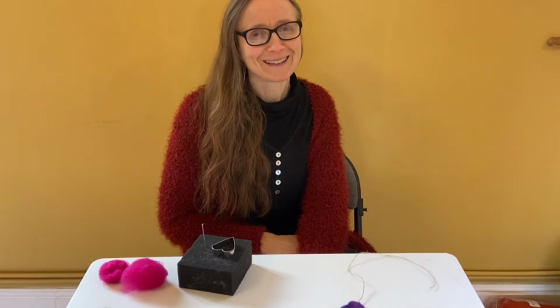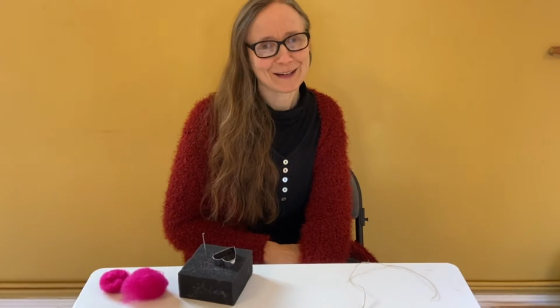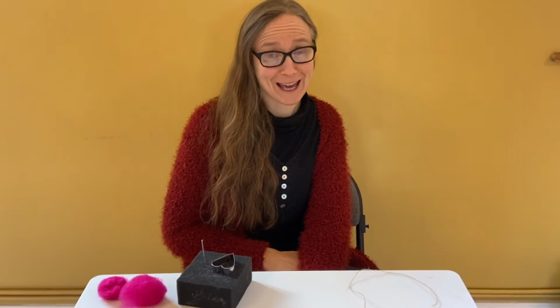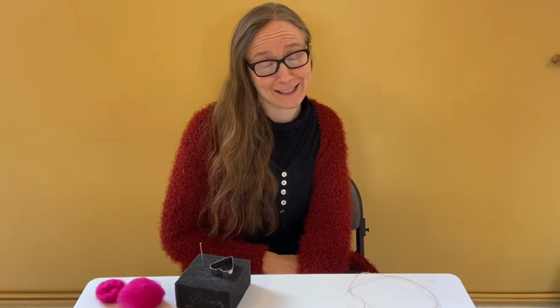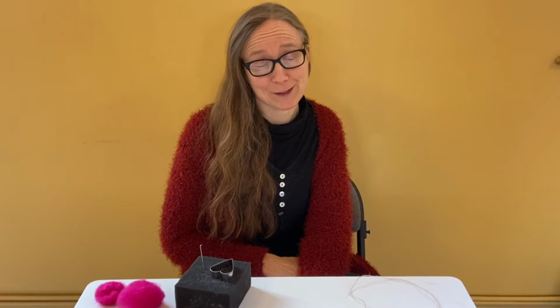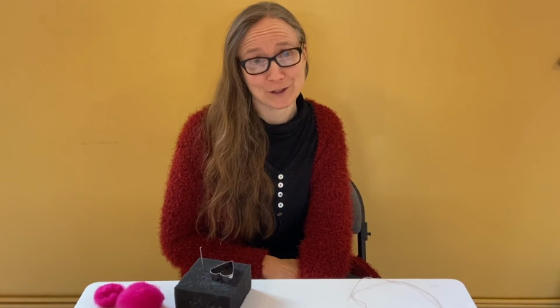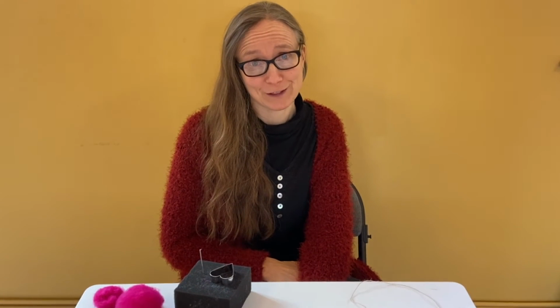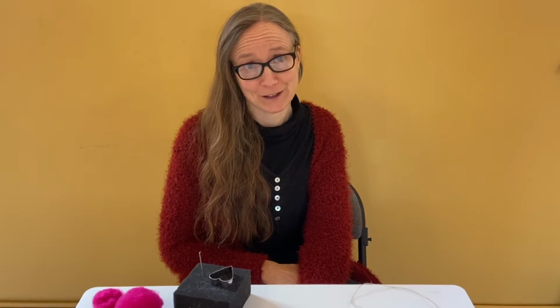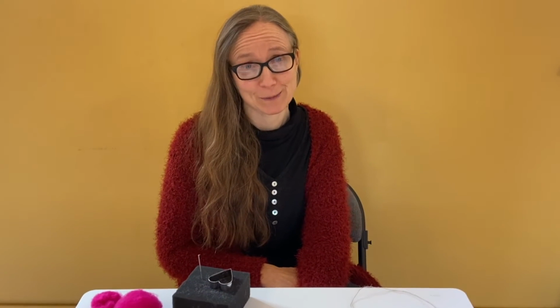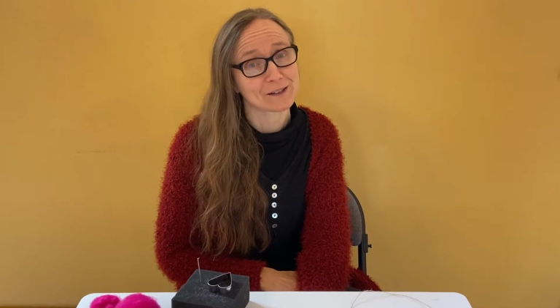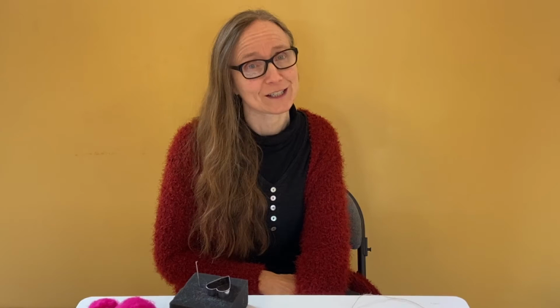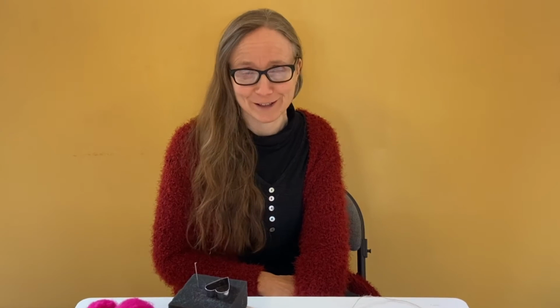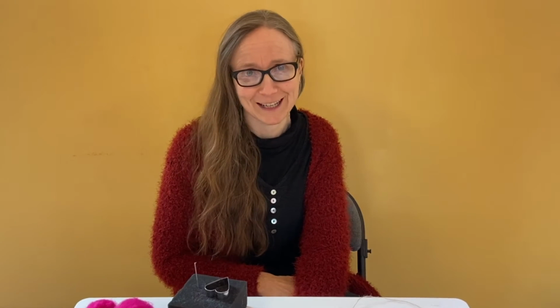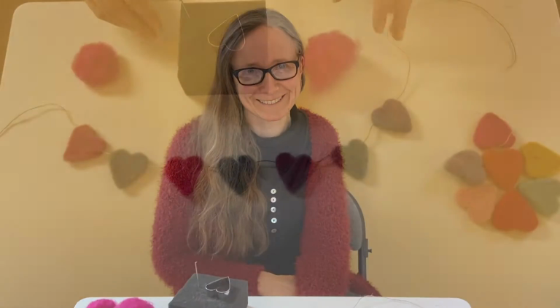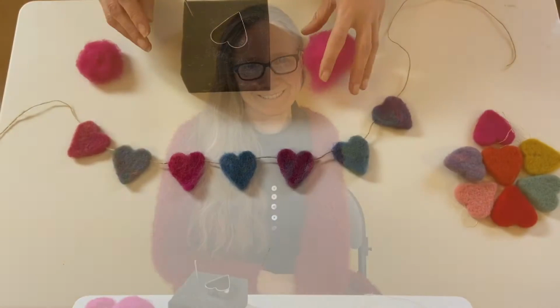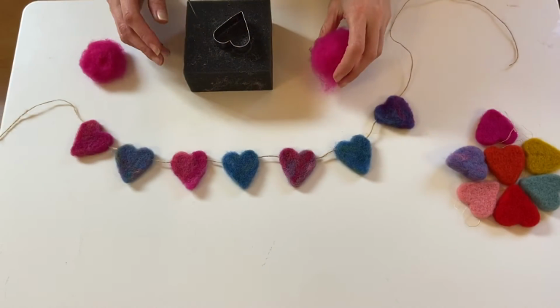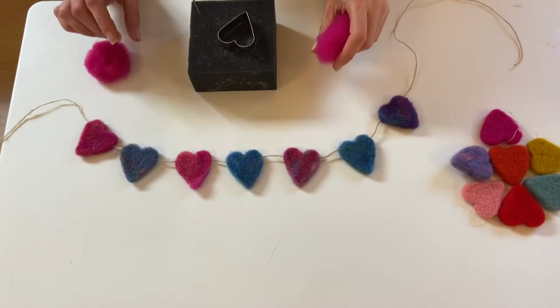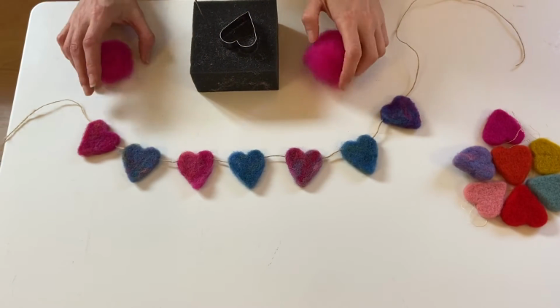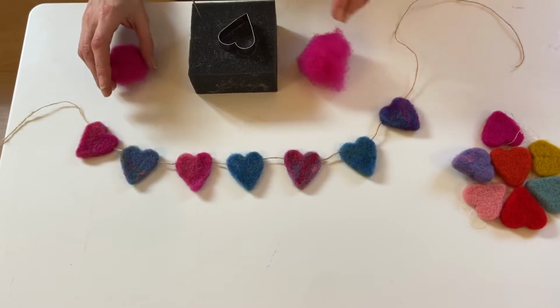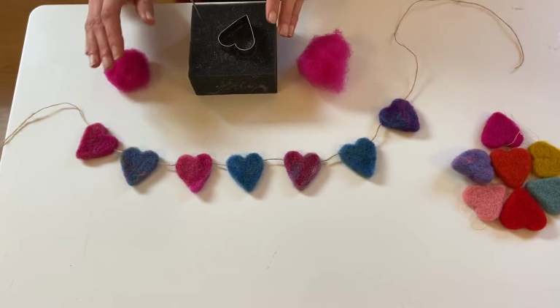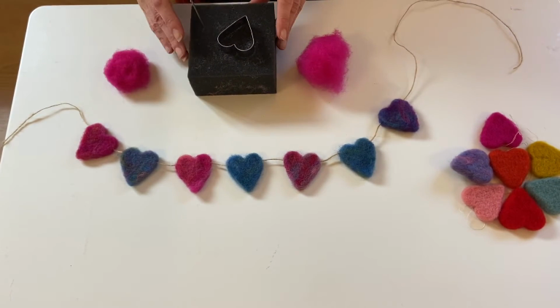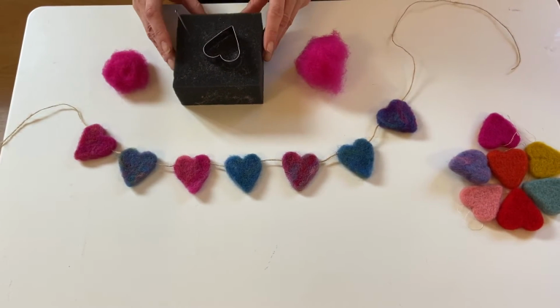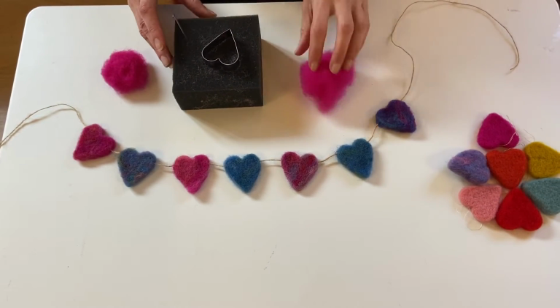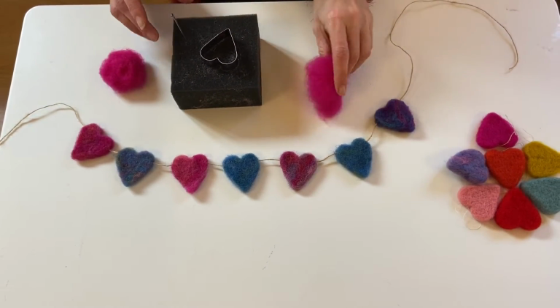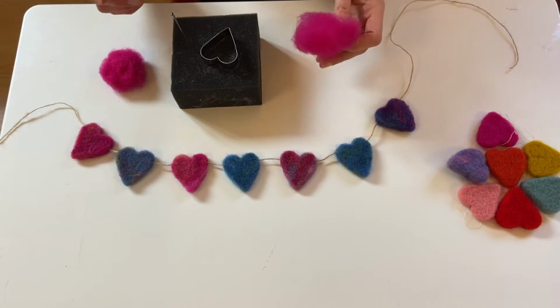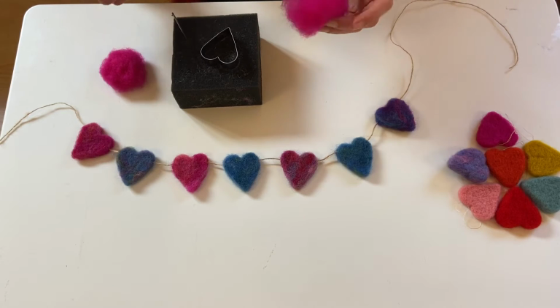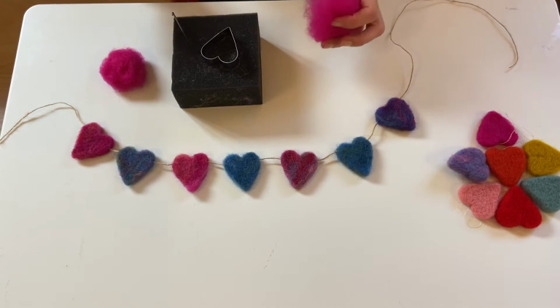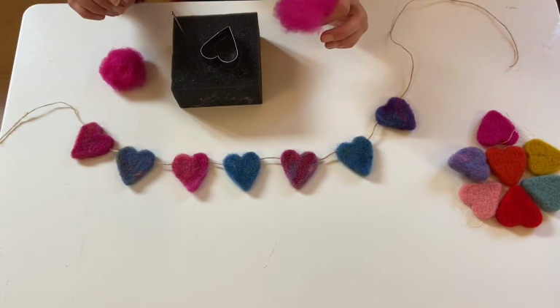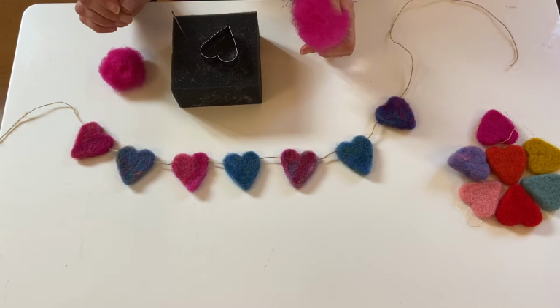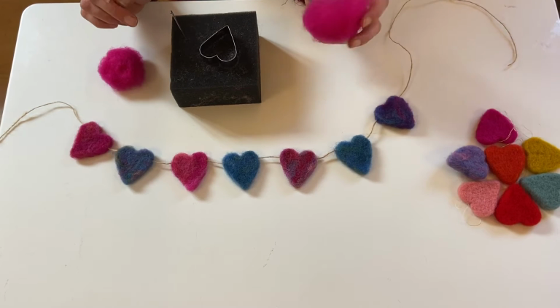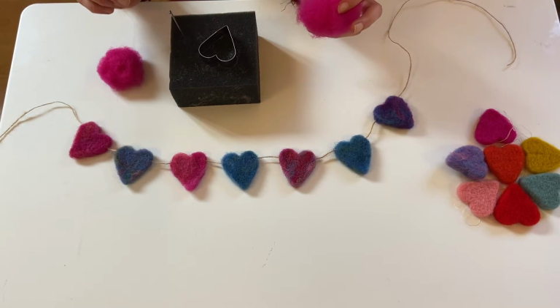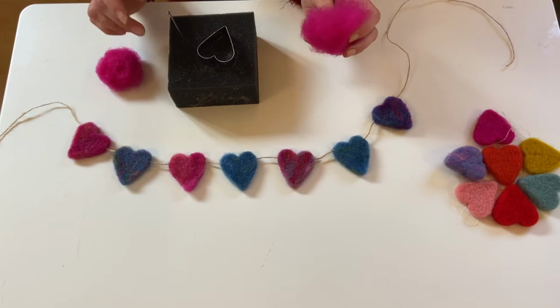Hi, I'm Kate. I'm the Office Manager of Evolution Arts, but I also teach needle felting. I'm going to introduce you to the art of needle felting, or the craft of needle felting, which is a very satisfying craft.